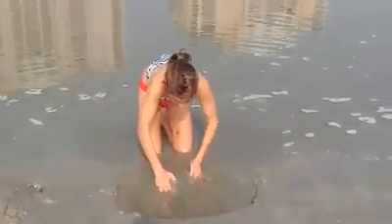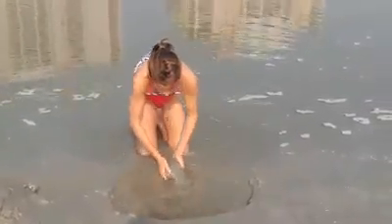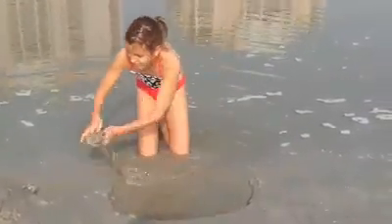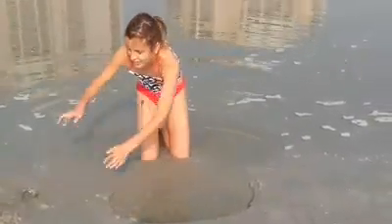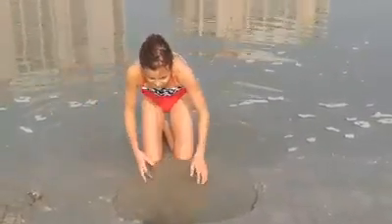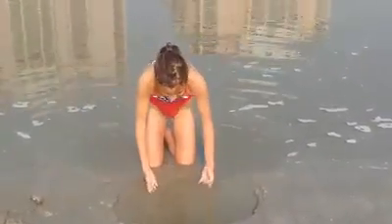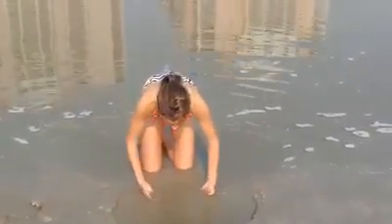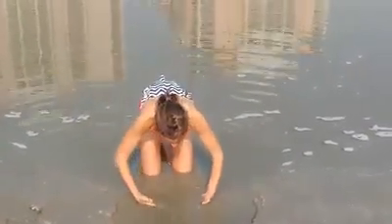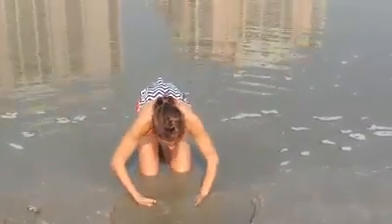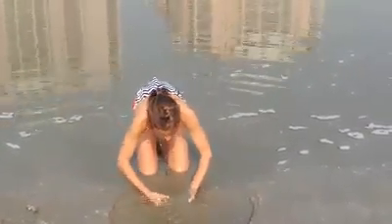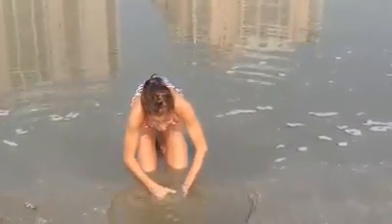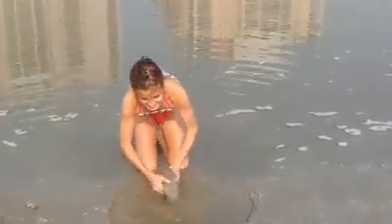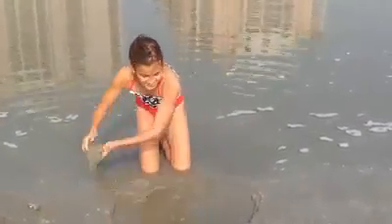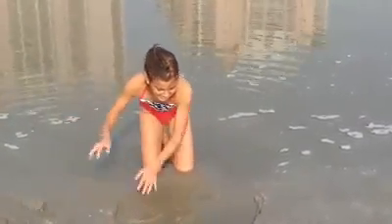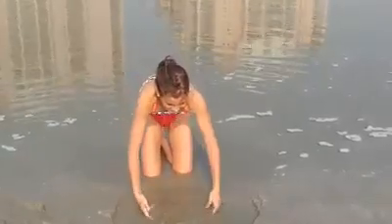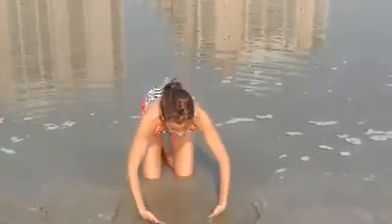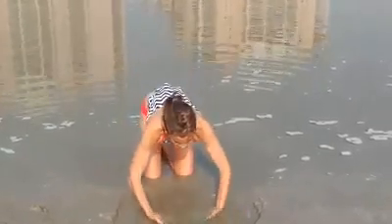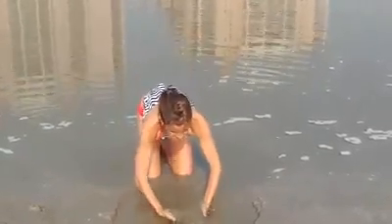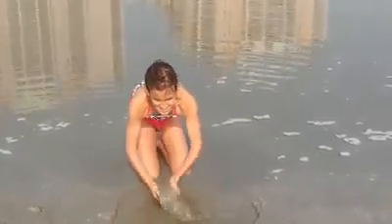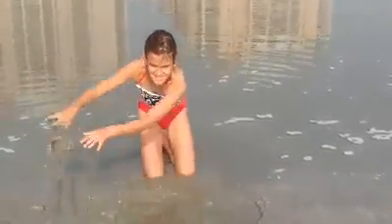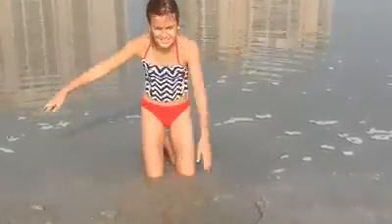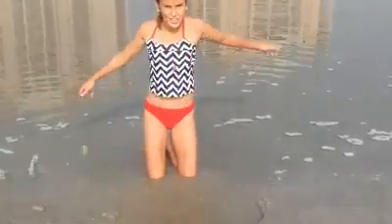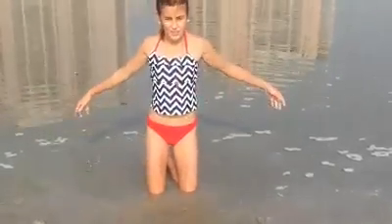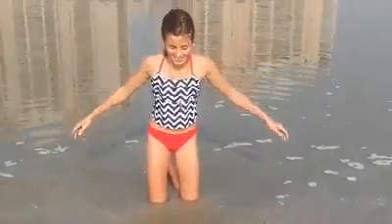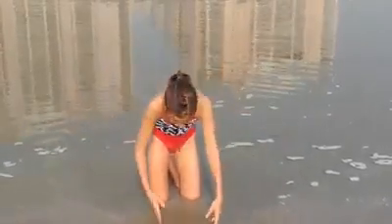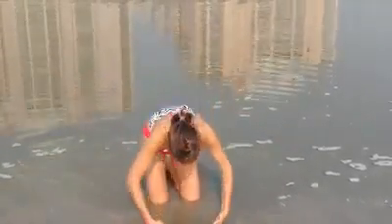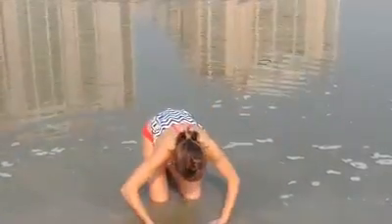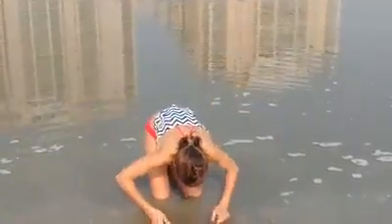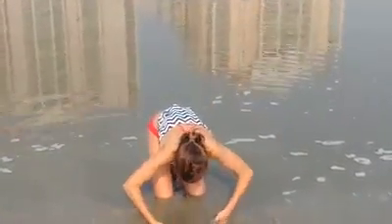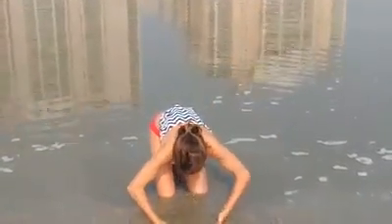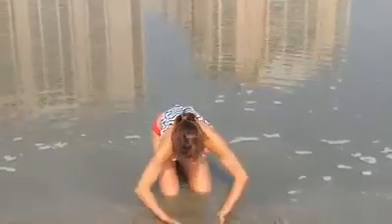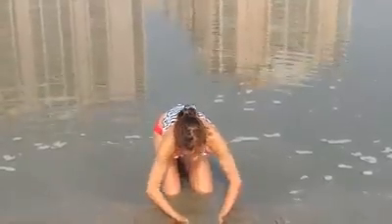When the water sets, it'll get really, really warm. And then you can just sit there and enjoy the warm water. The ocean is freezing. And this is a sand source.